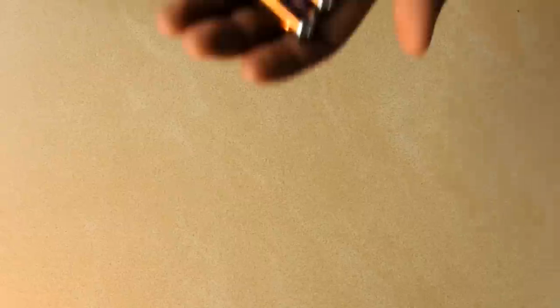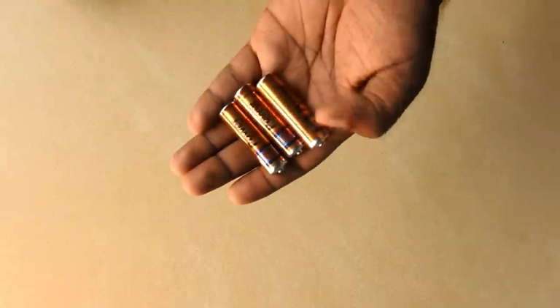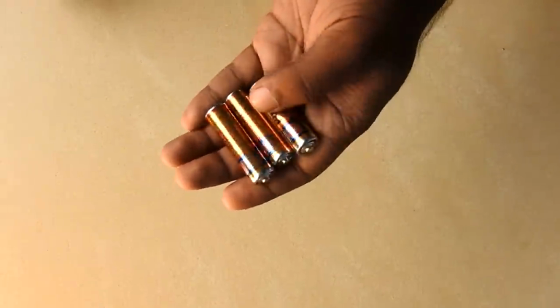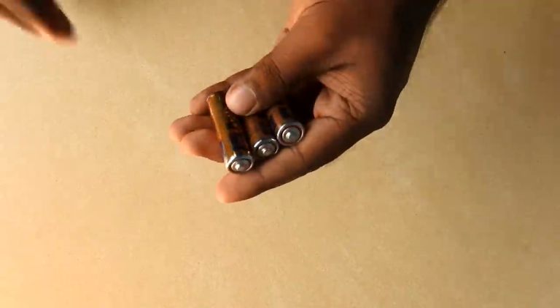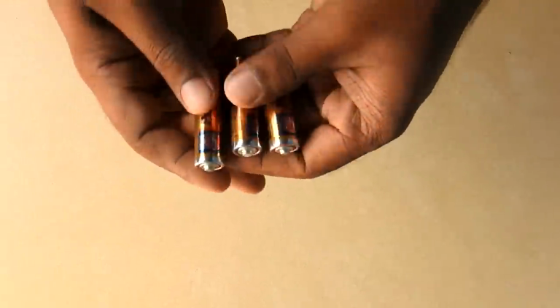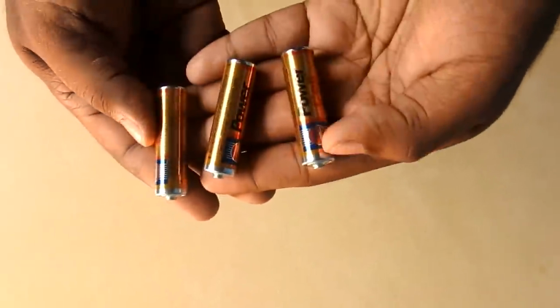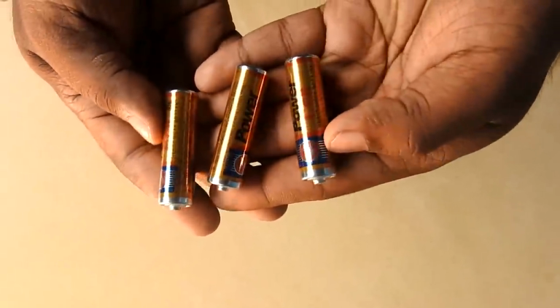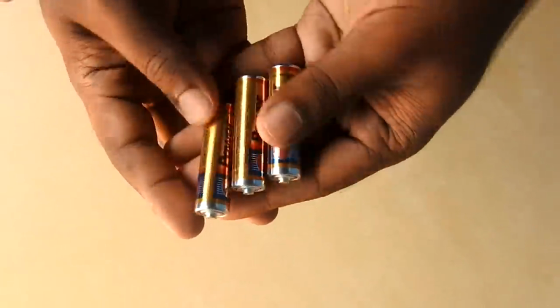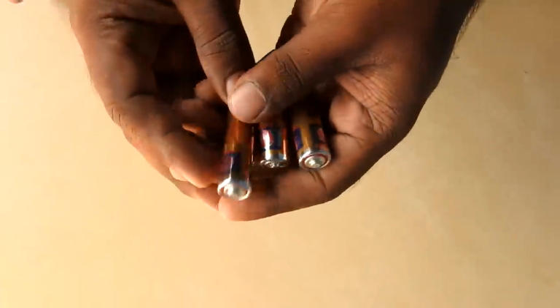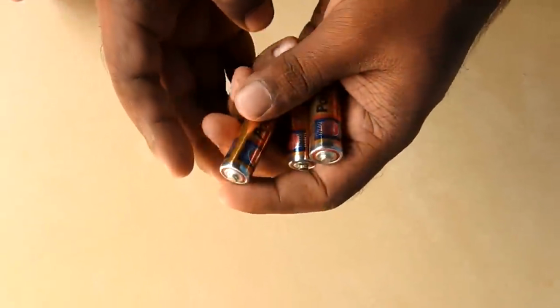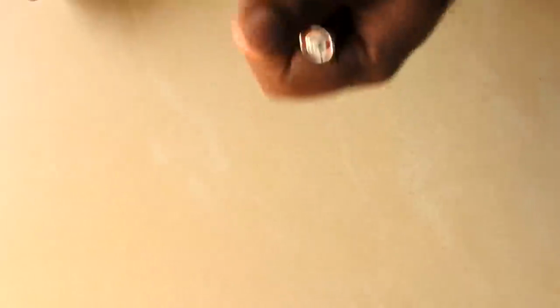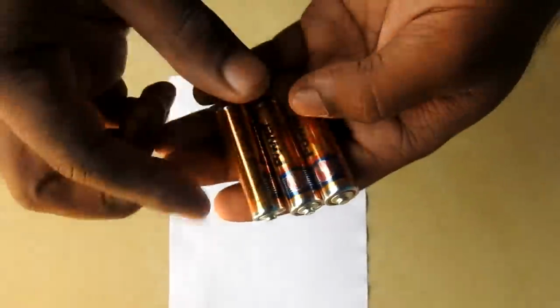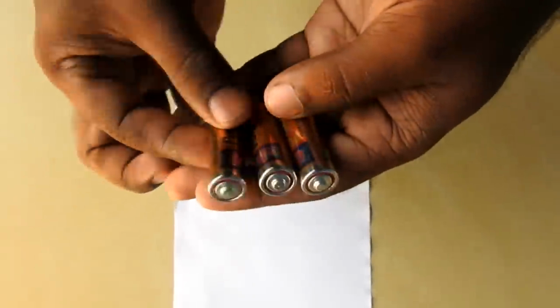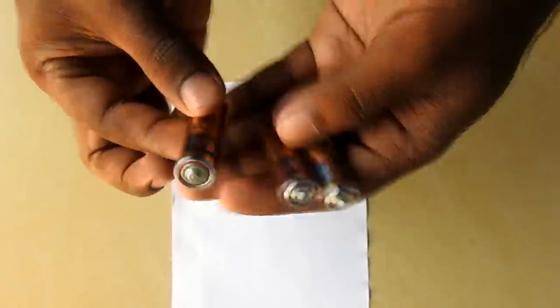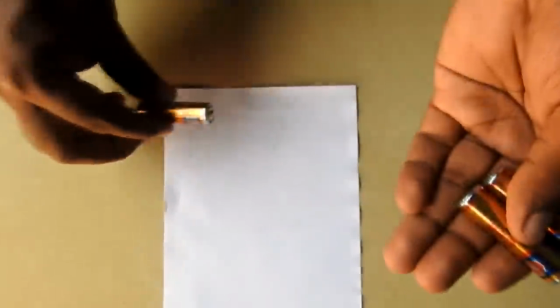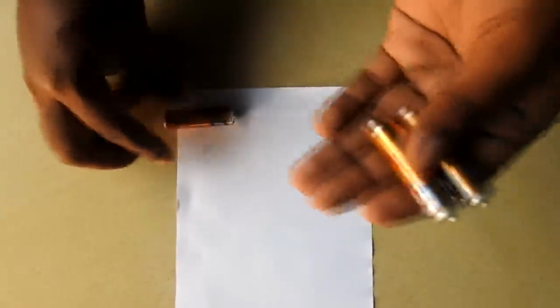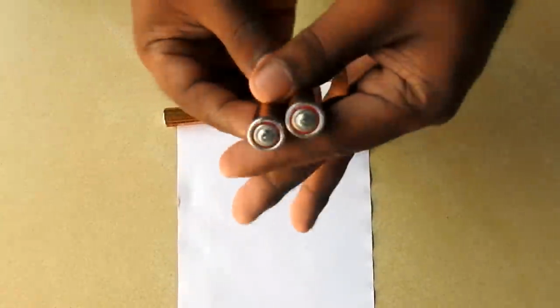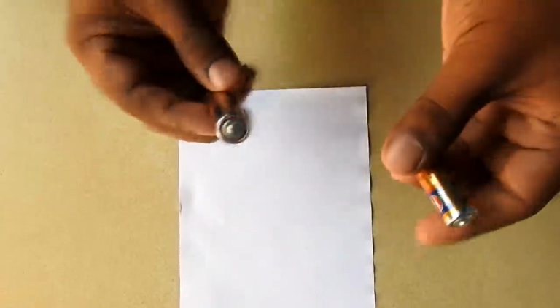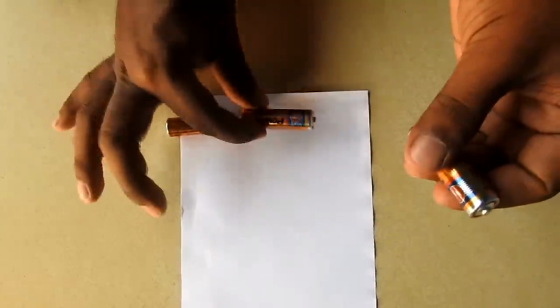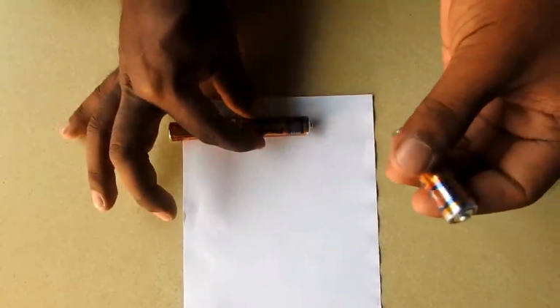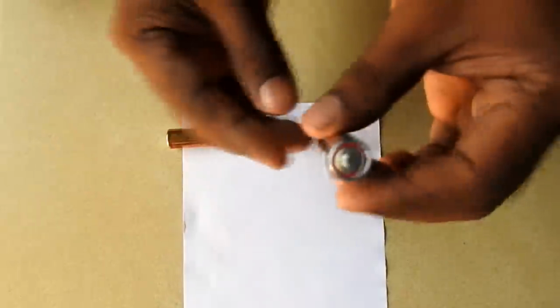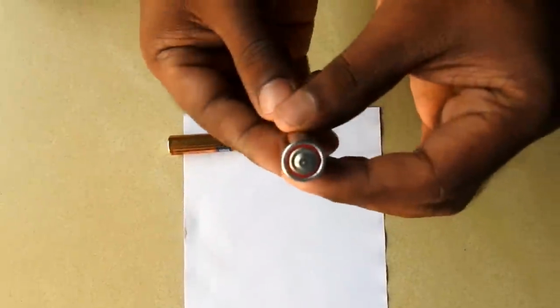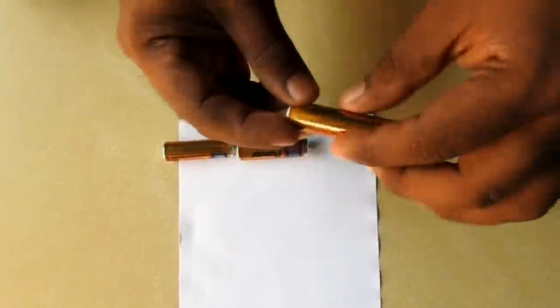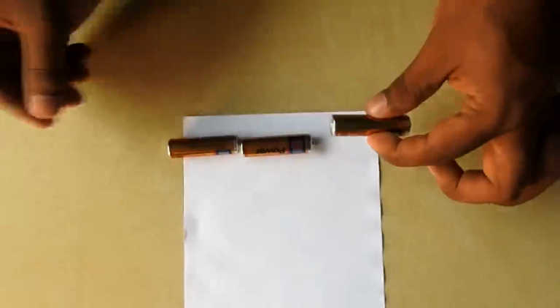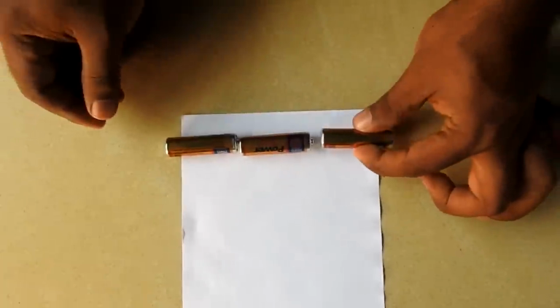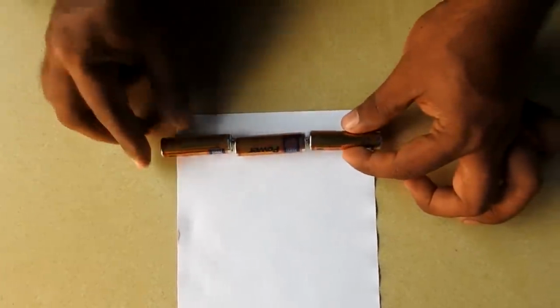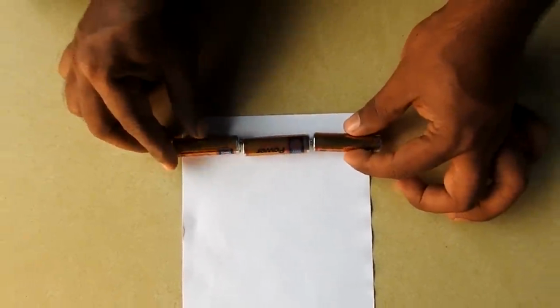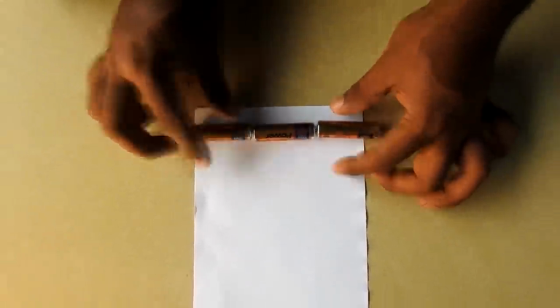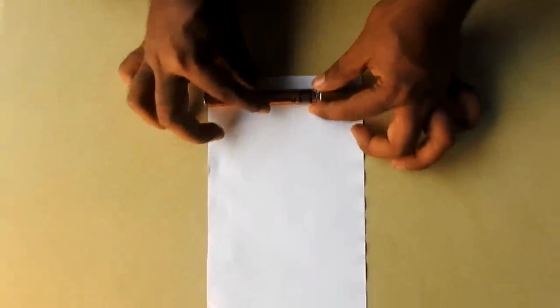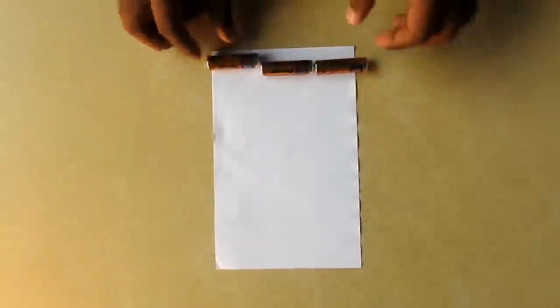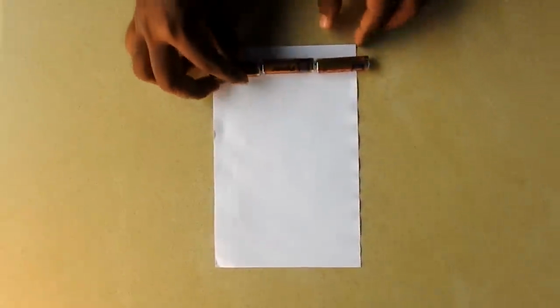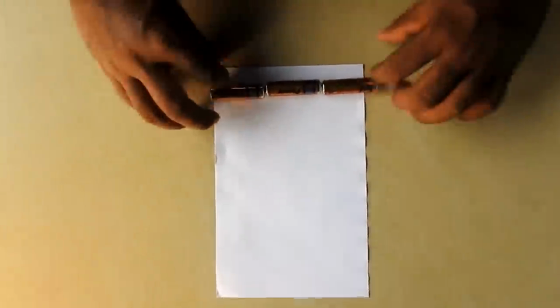Friends, we are doing this video. We are getting a bad idea in Pralith — we are getting the phone charged. On the back, we have a double battery. That is, it is 1.5V. We are getting a remote or 1.5V battery. We charge the phone with the battery.